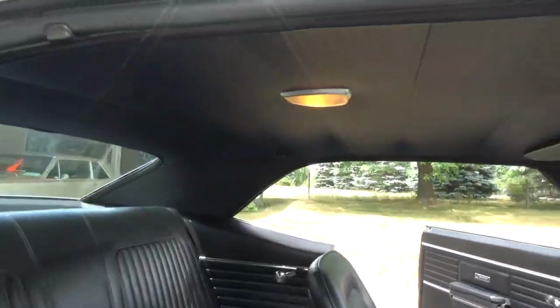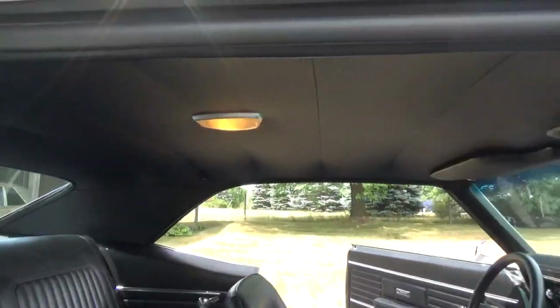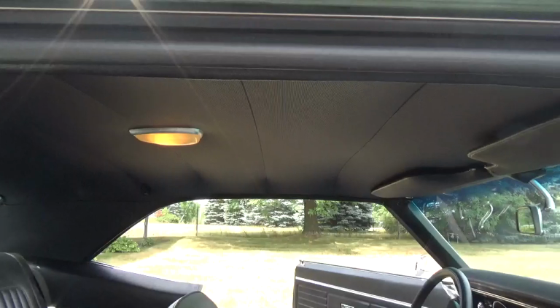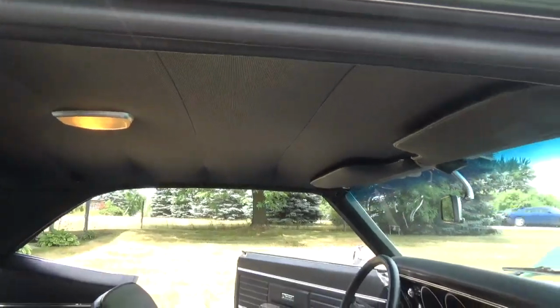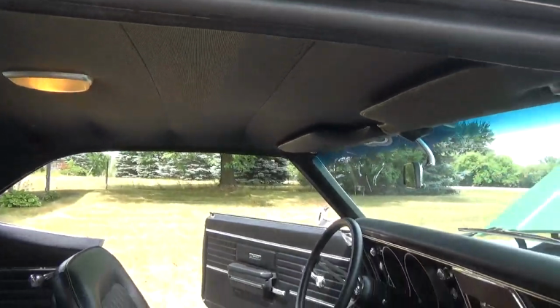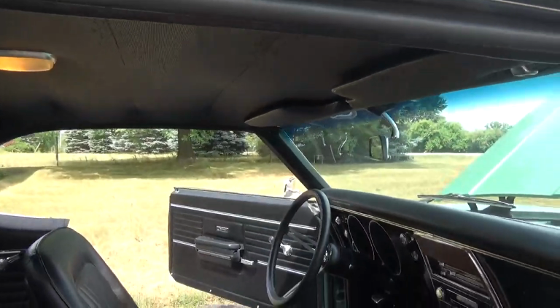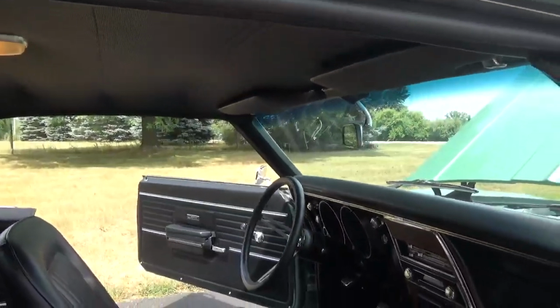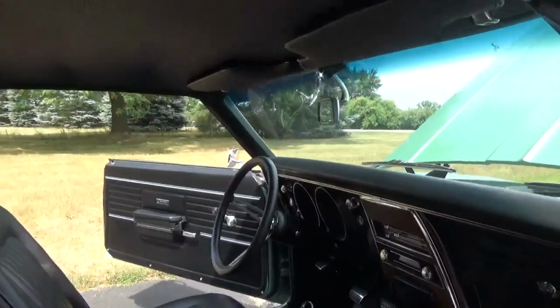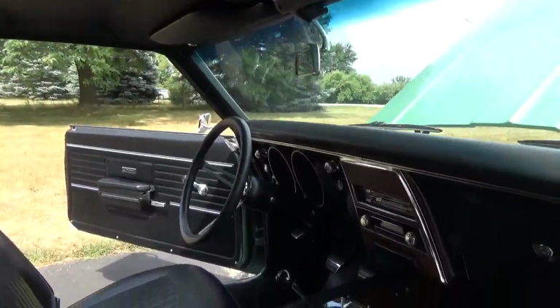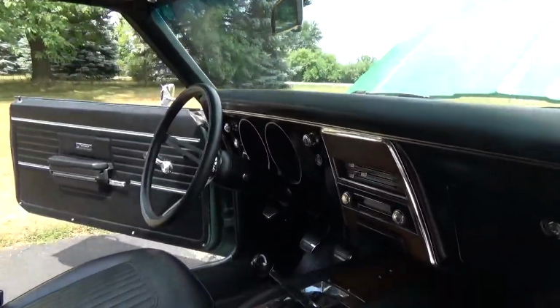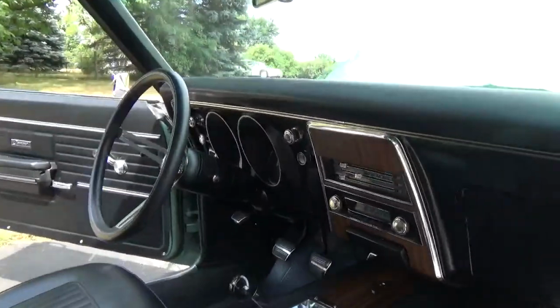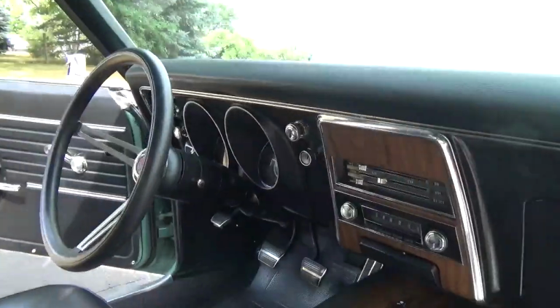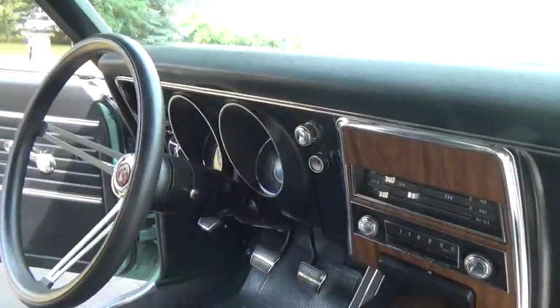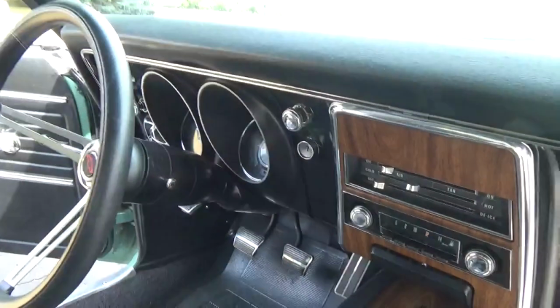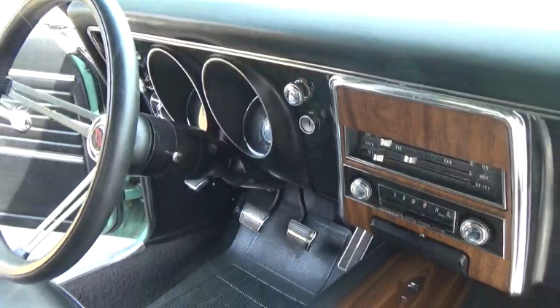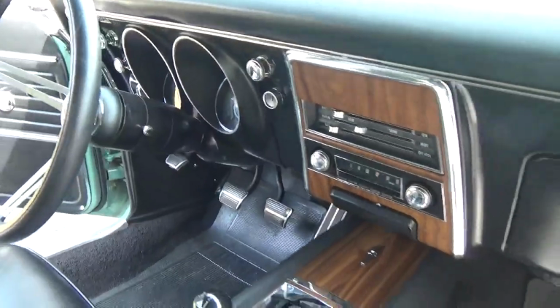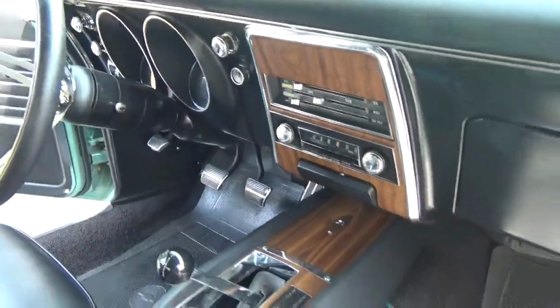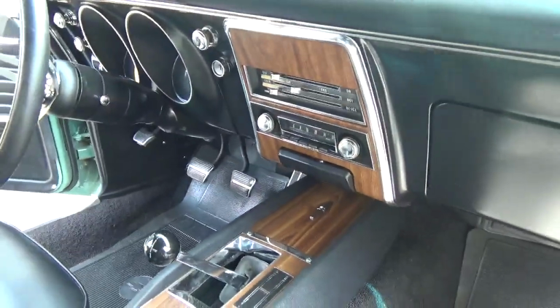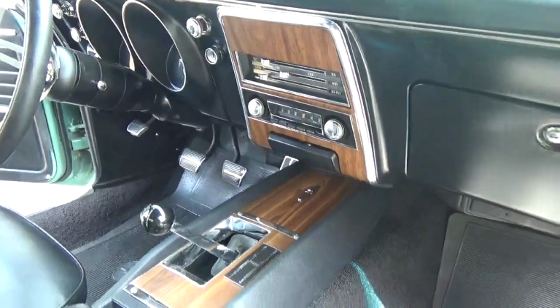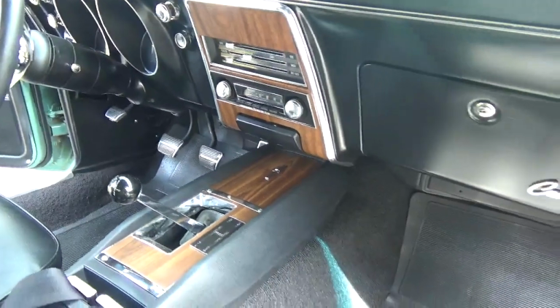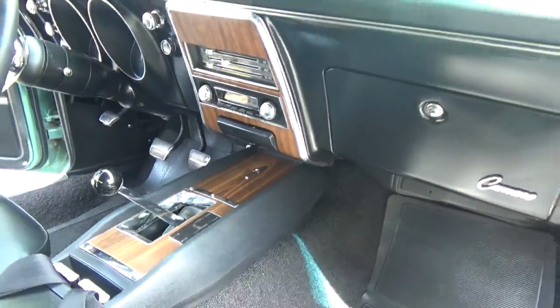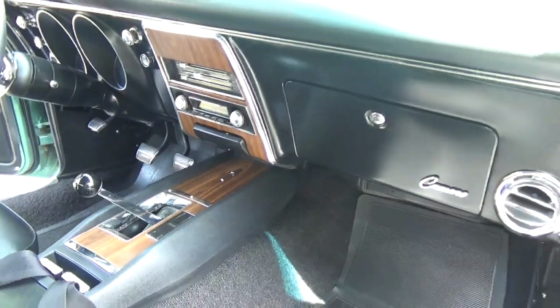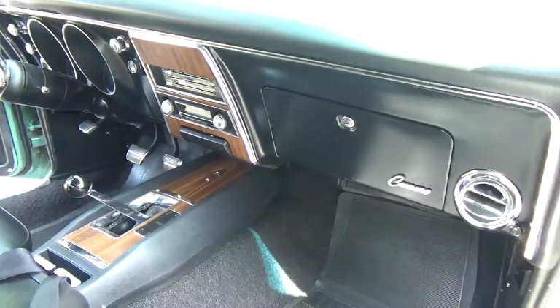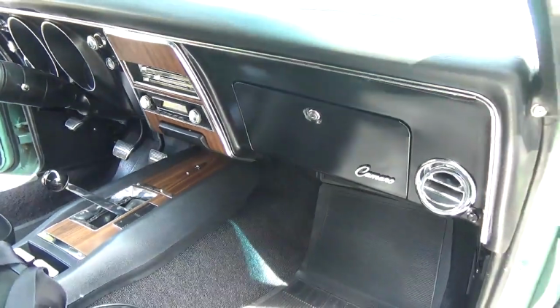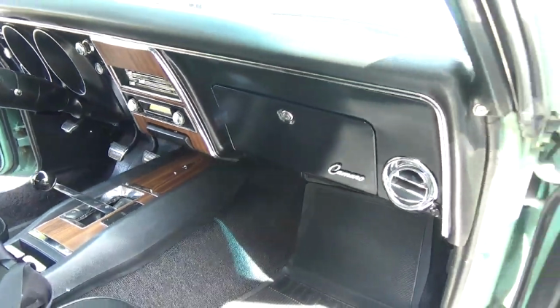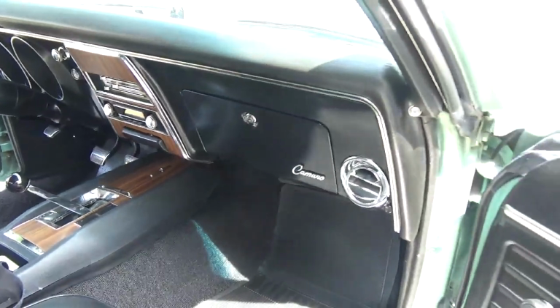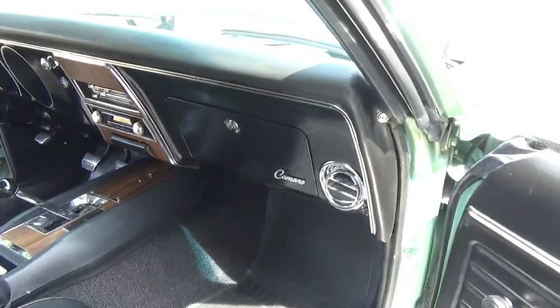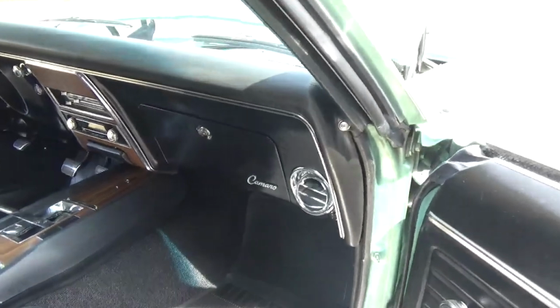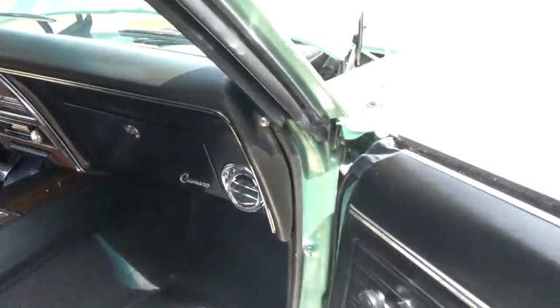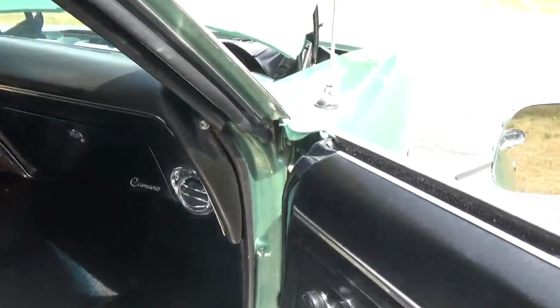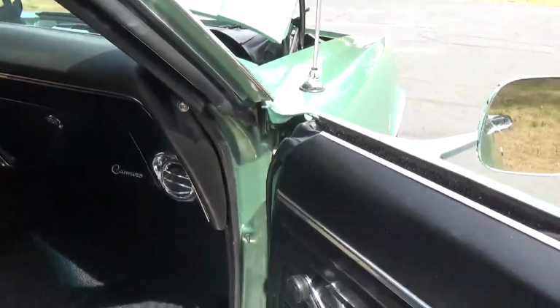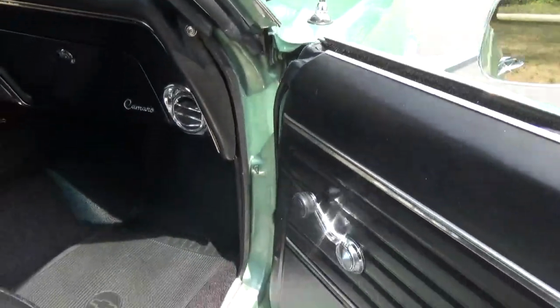The headliner looks real good — nice and tight. It's got the original AM radio; it does turn on. It's kind of tough to find a station, but it does work.